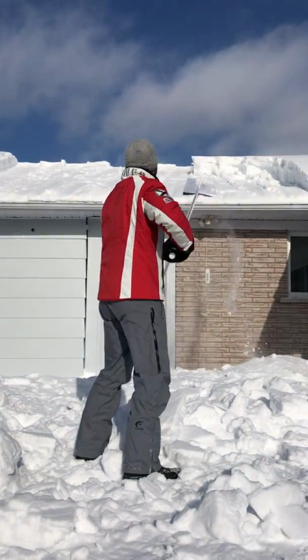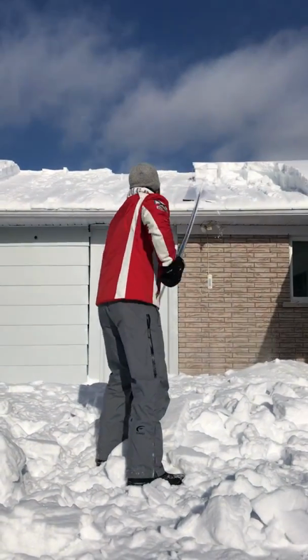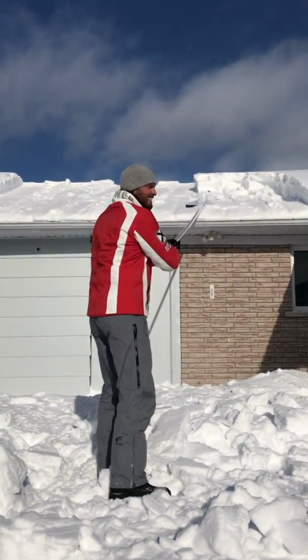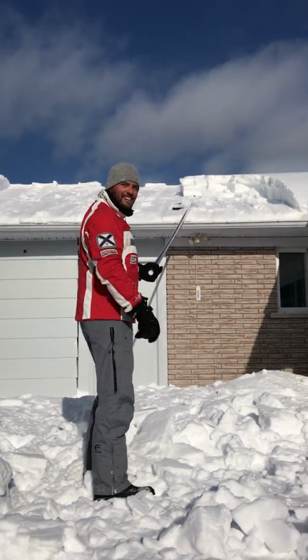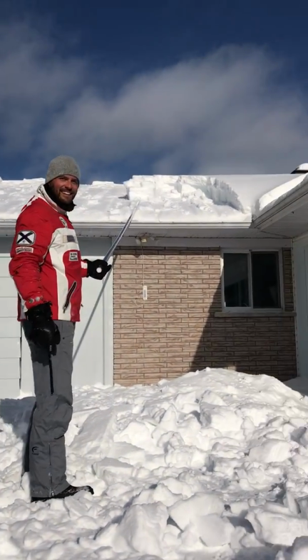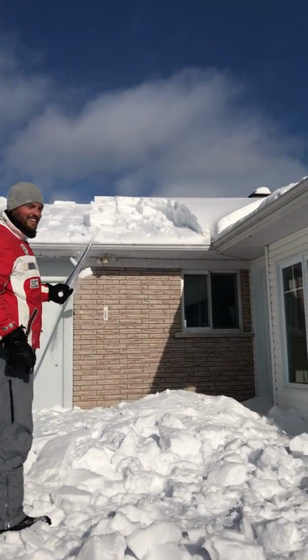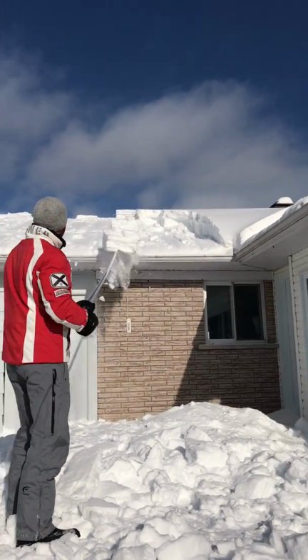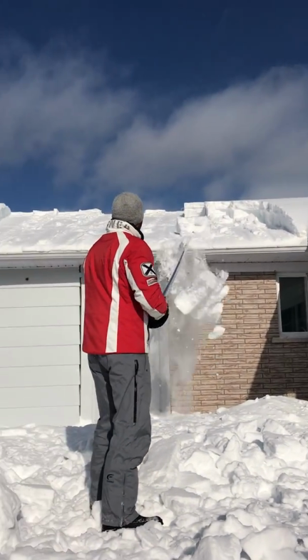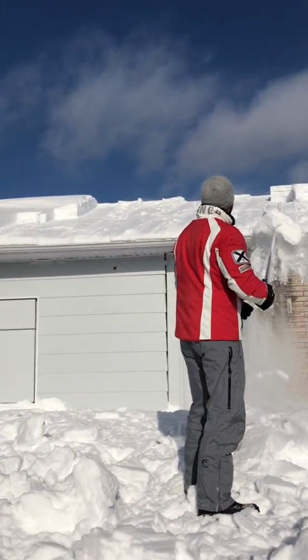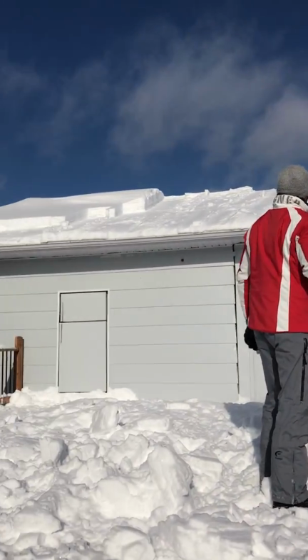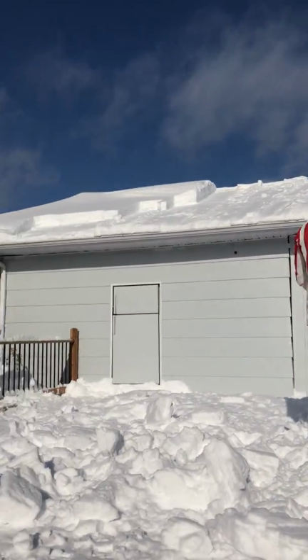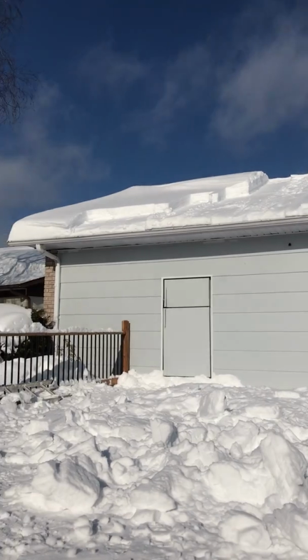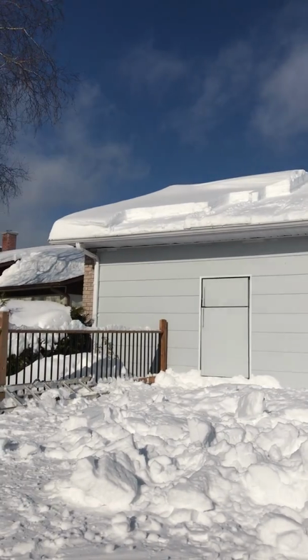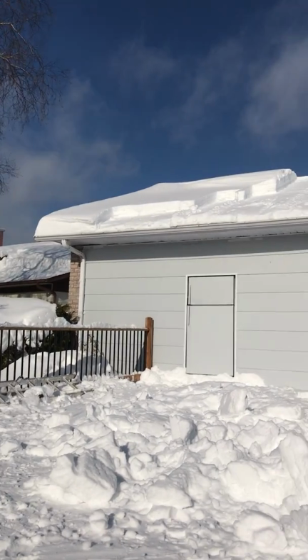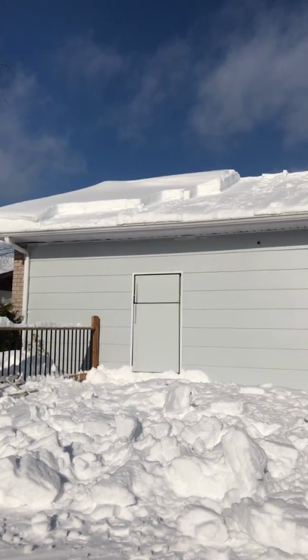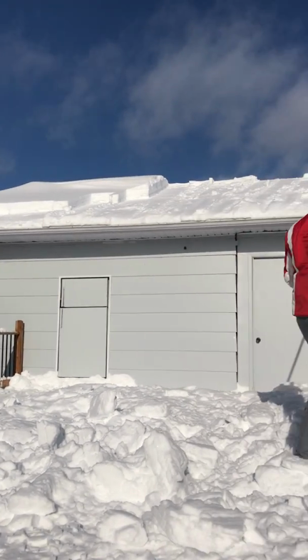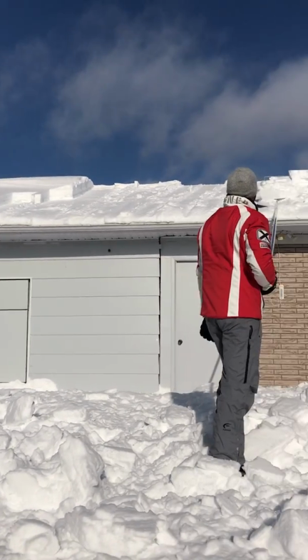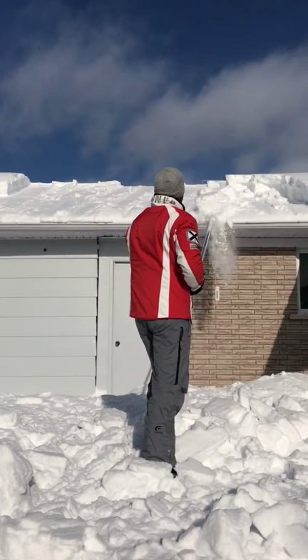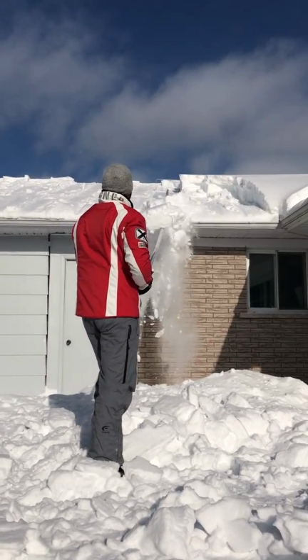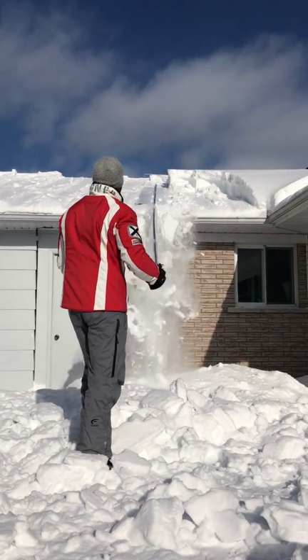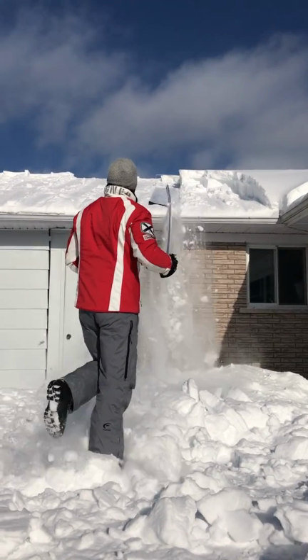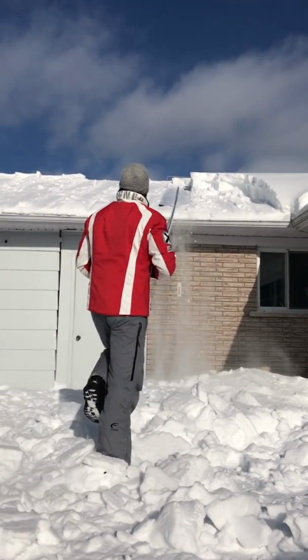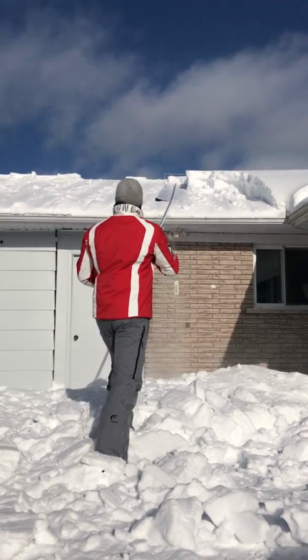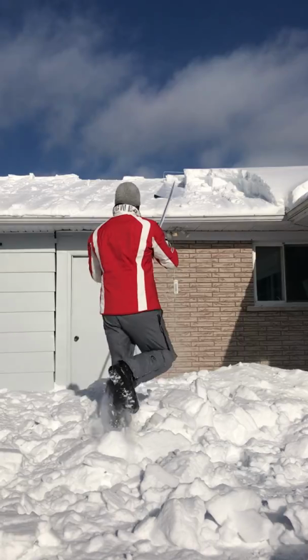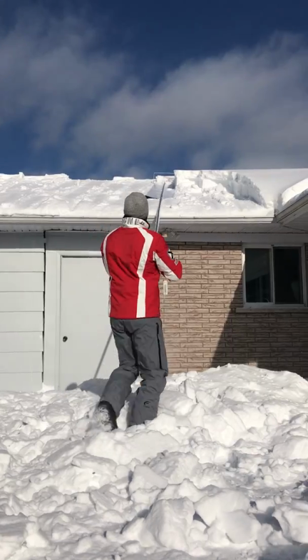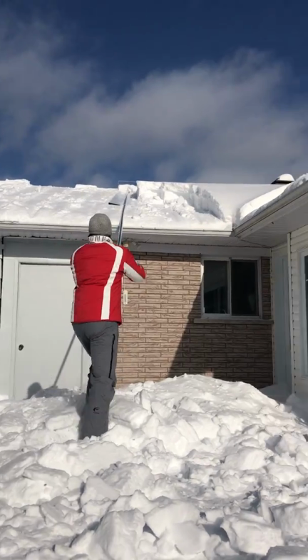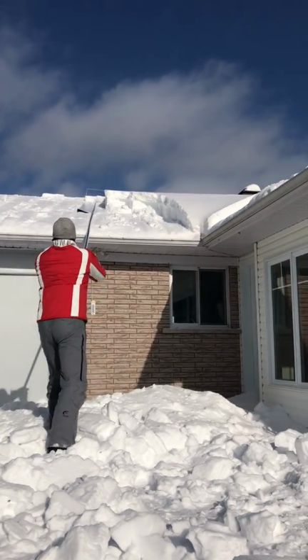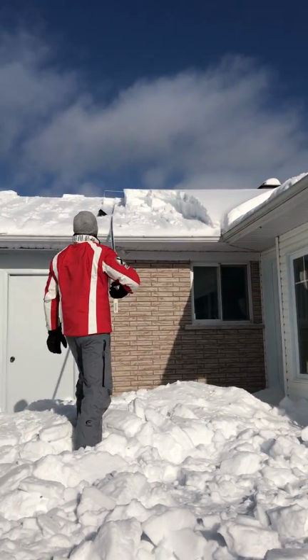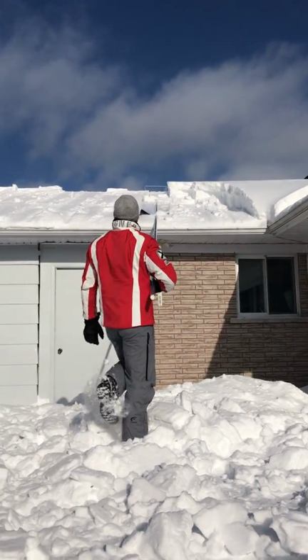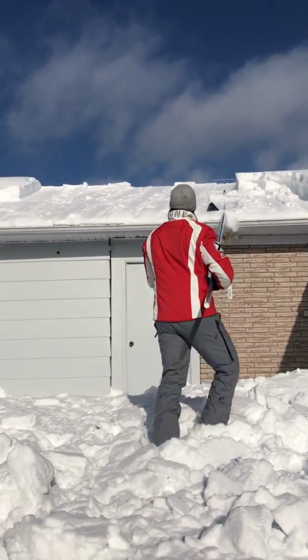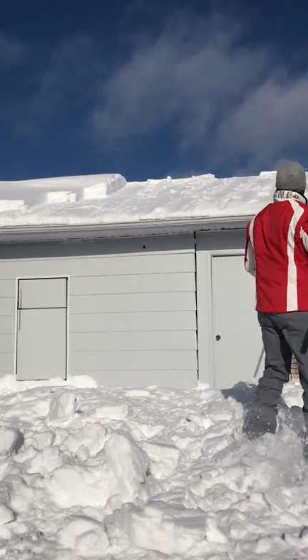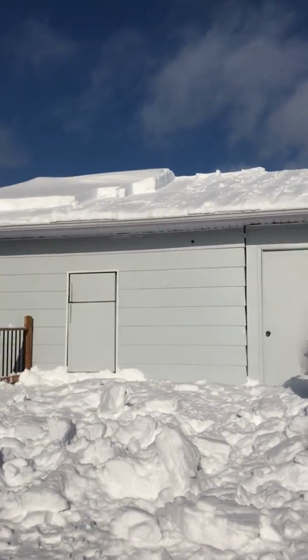Just for your information, we have already done everything in front of the house with the SnowPeeler. It's only 10 minutes, even though we are on the back side of the house. It's almost done! It's great!